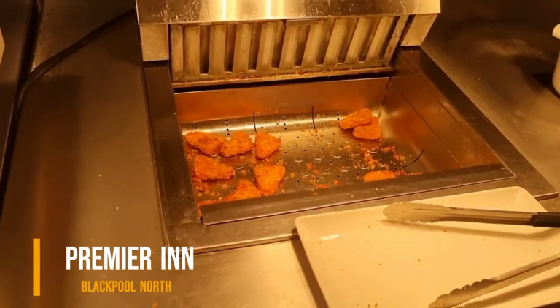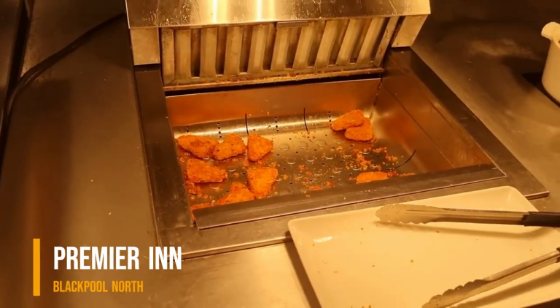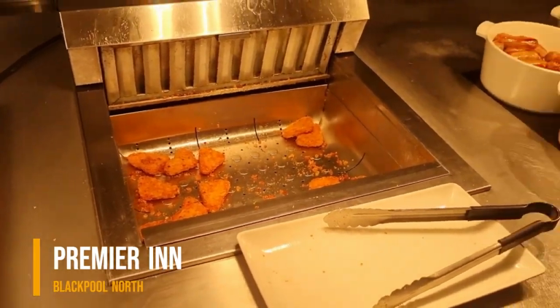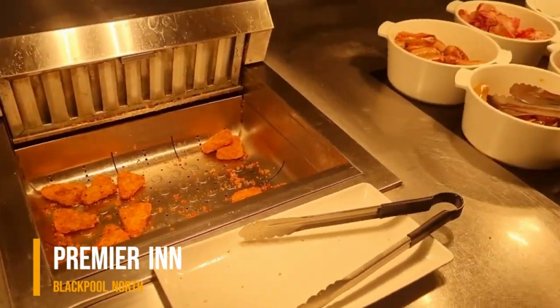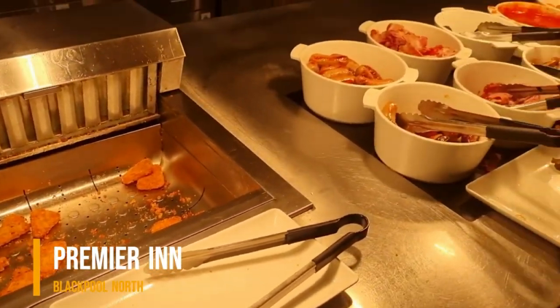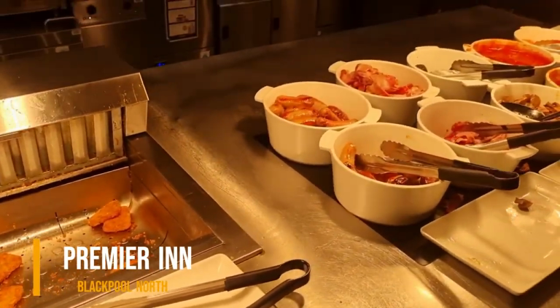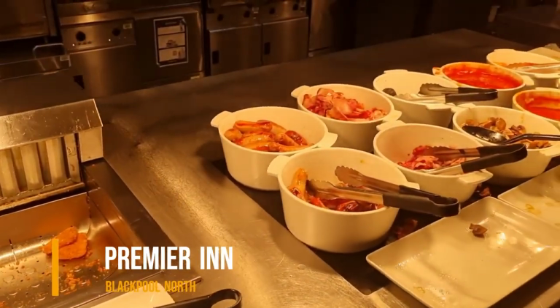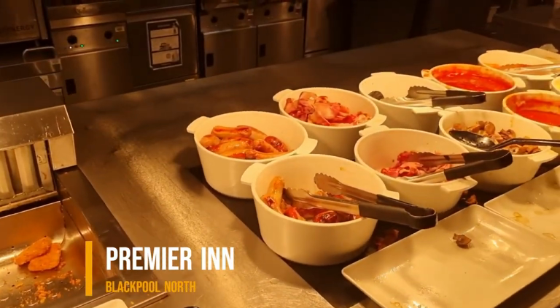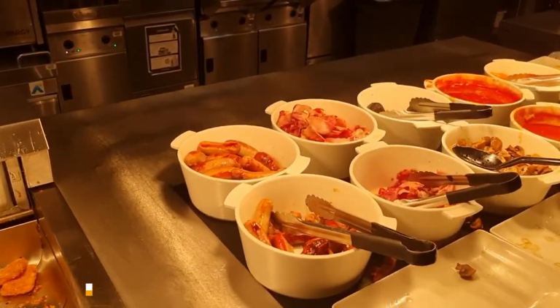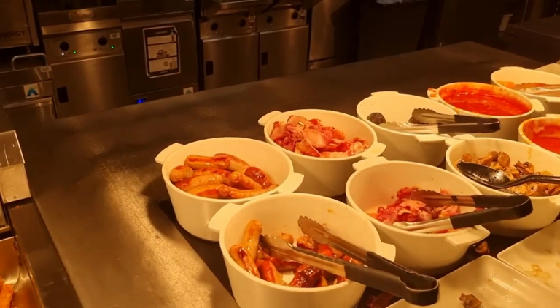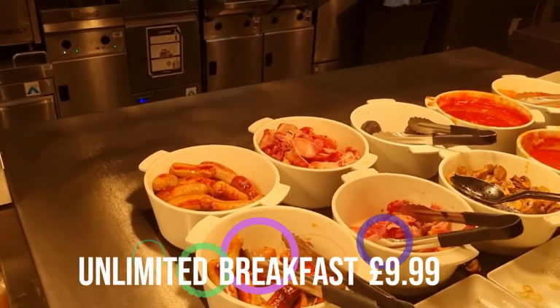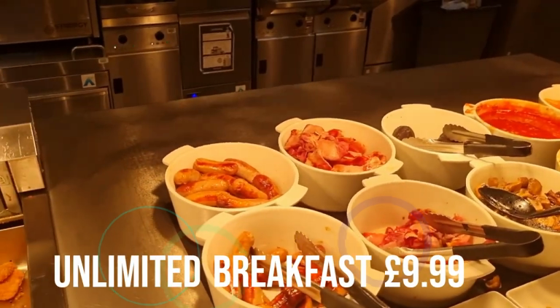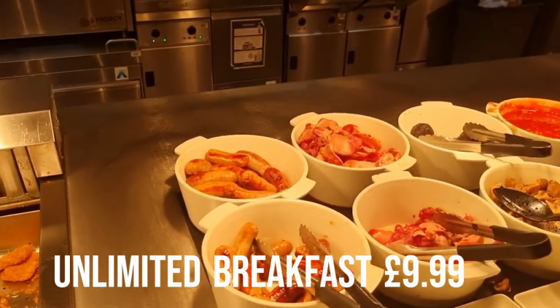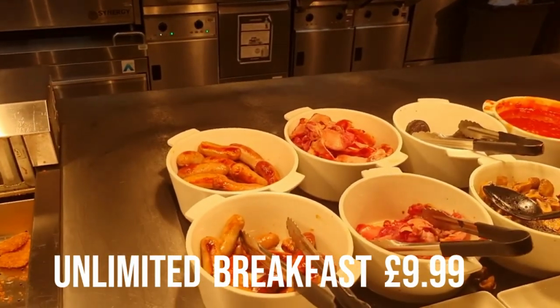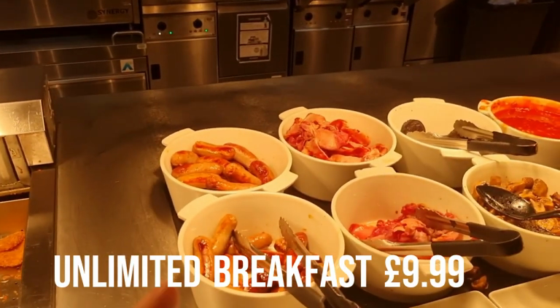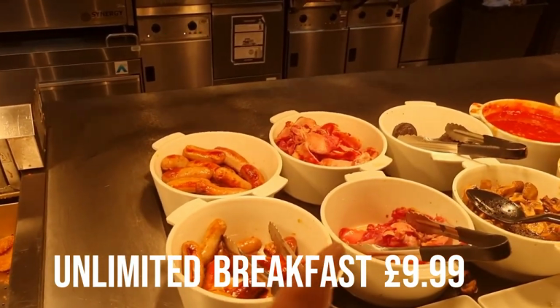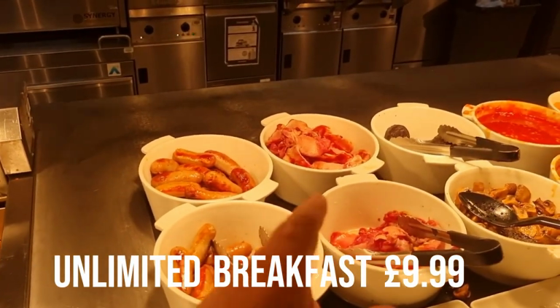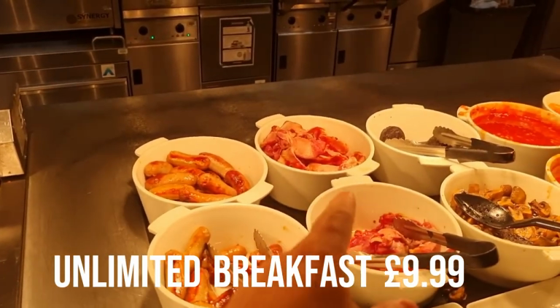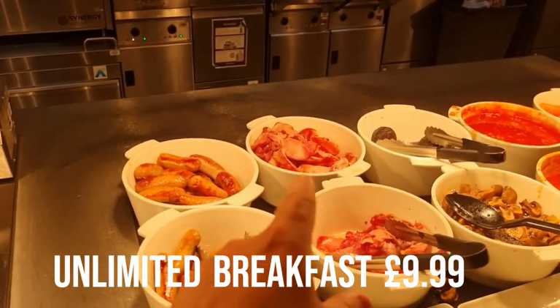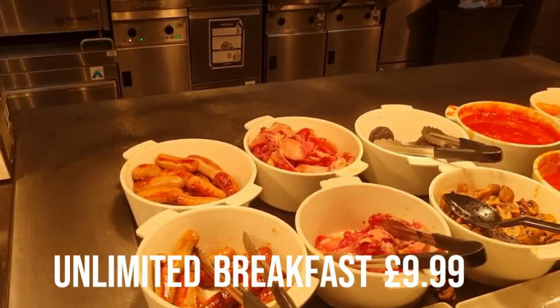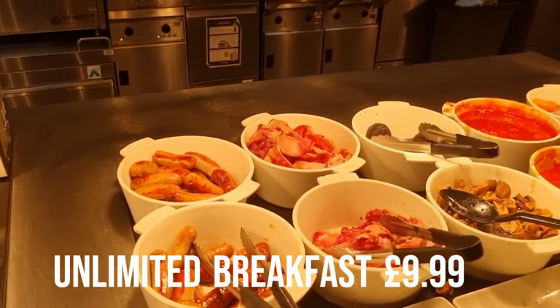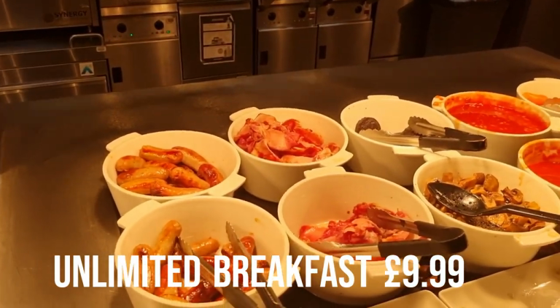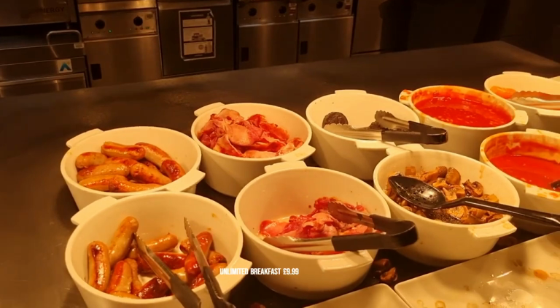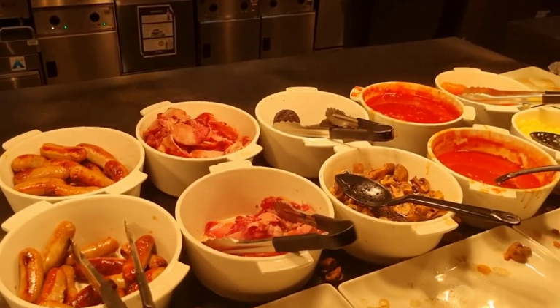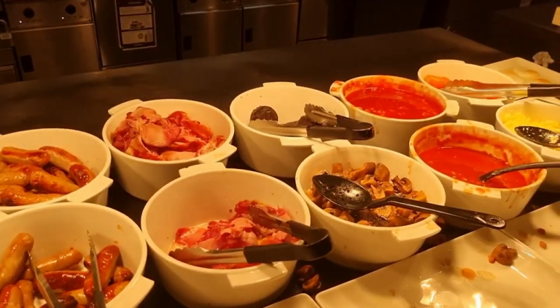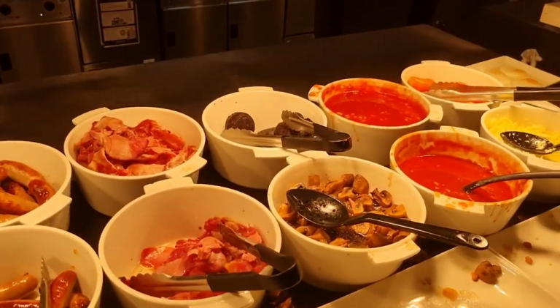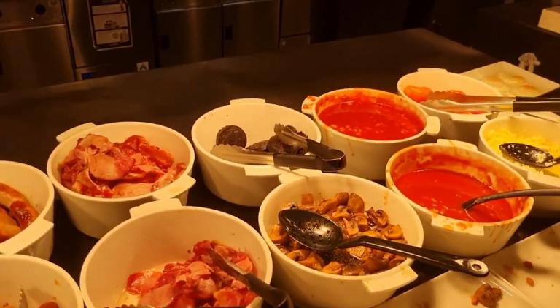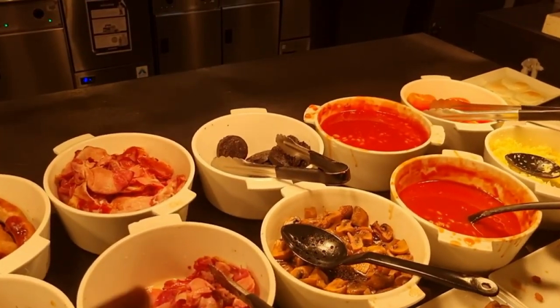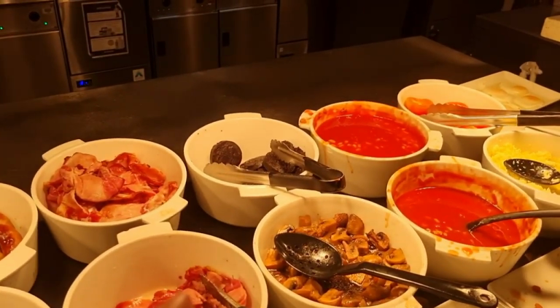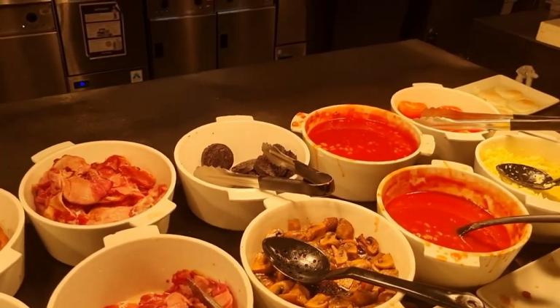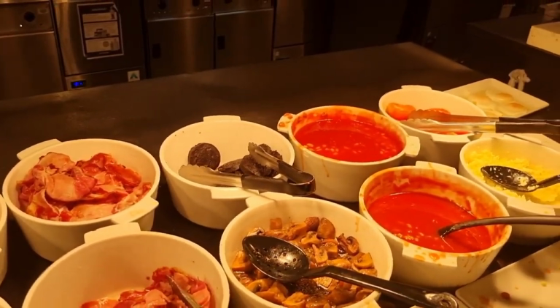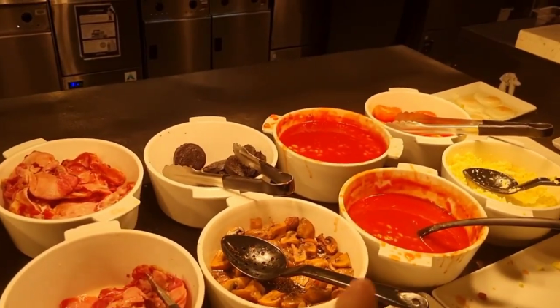So I've got hash browns here. The sausage is pretty decent. Bacon's decent too, though it could be a bit hotter I'd say. There are also mushrooms, black pudding, and beans.